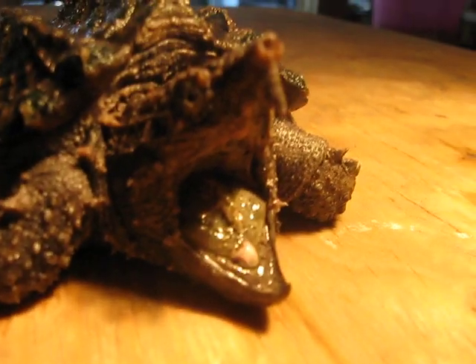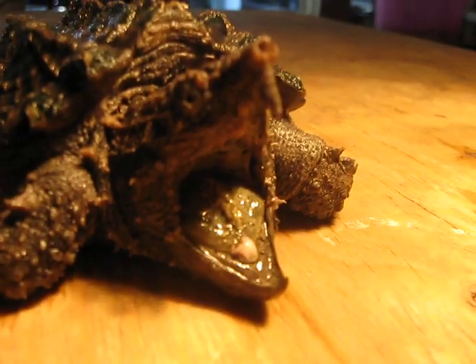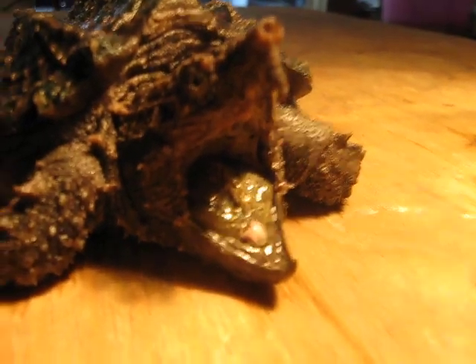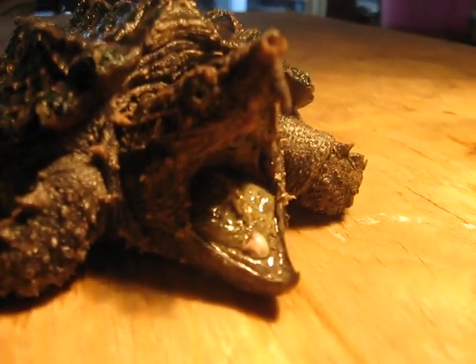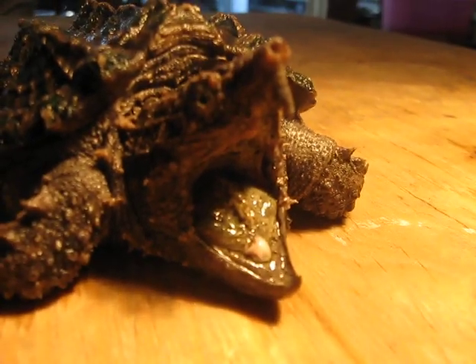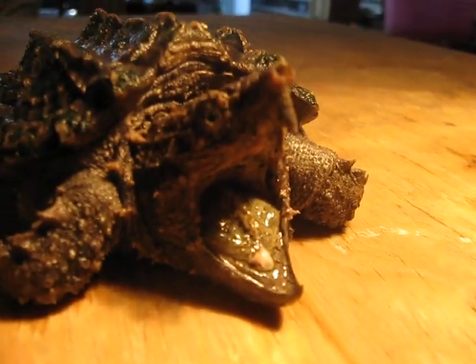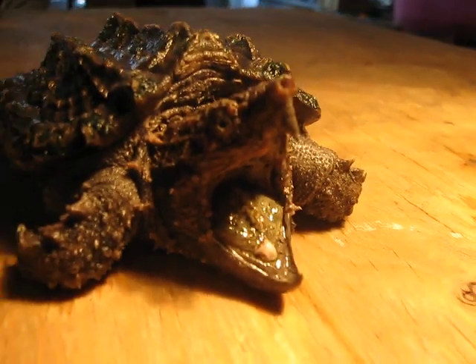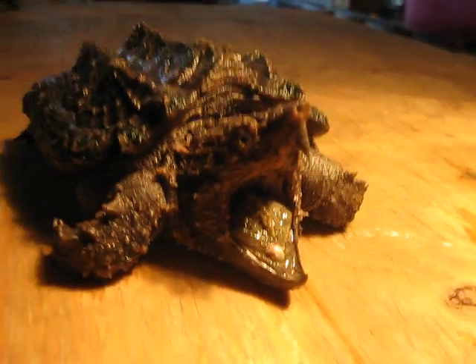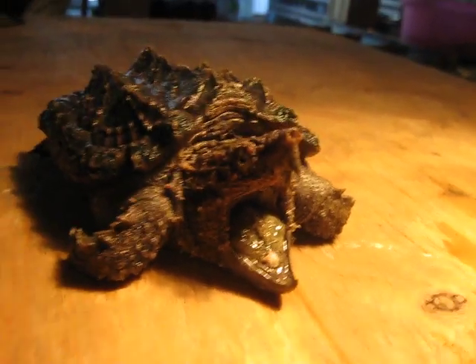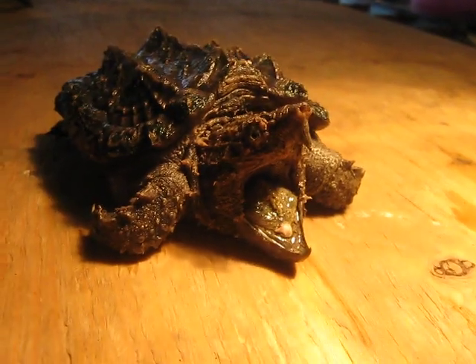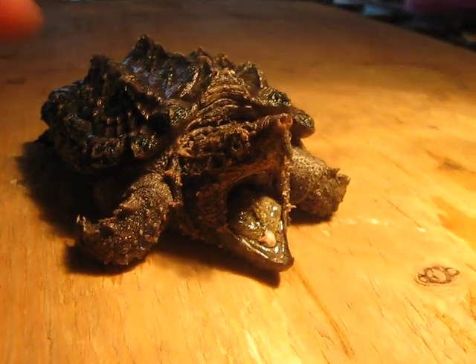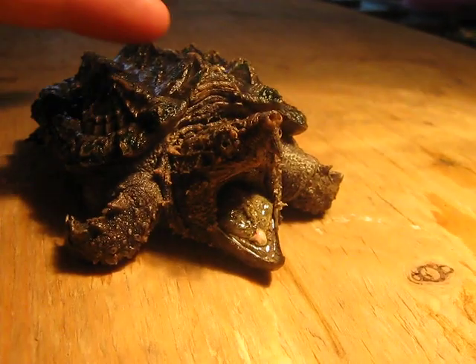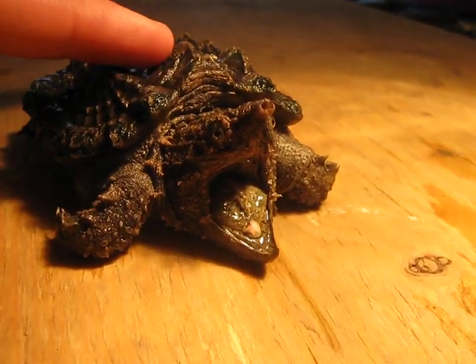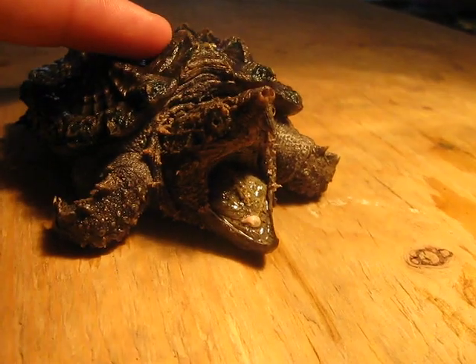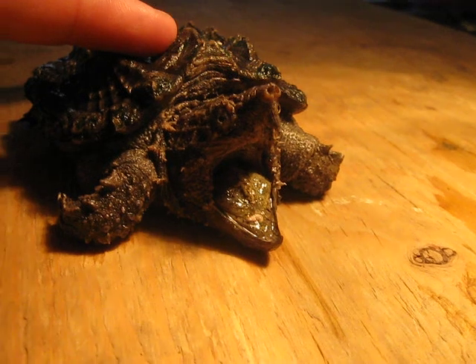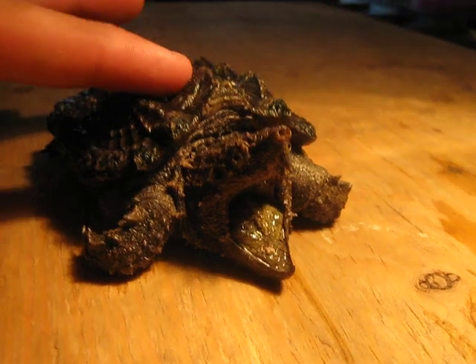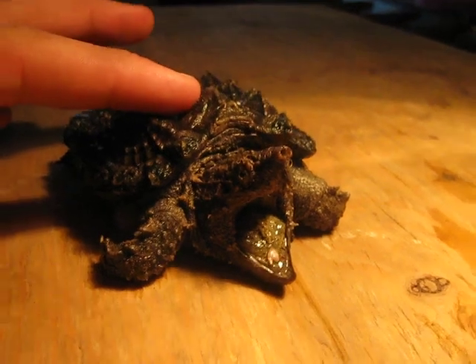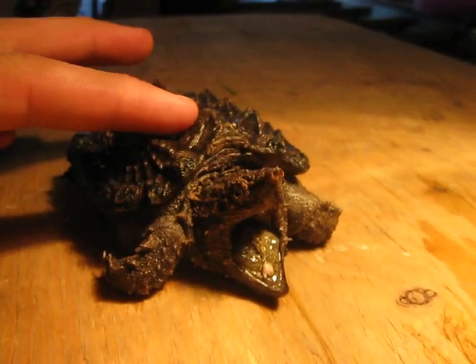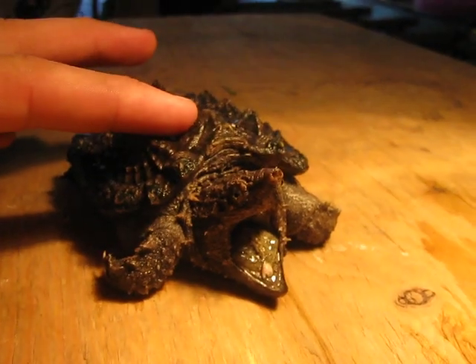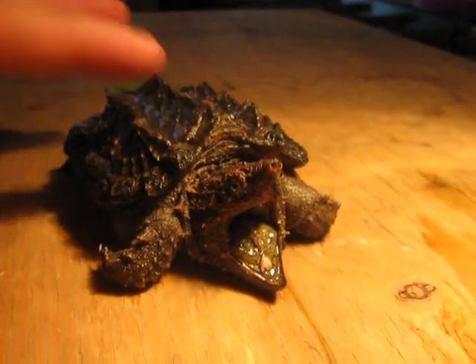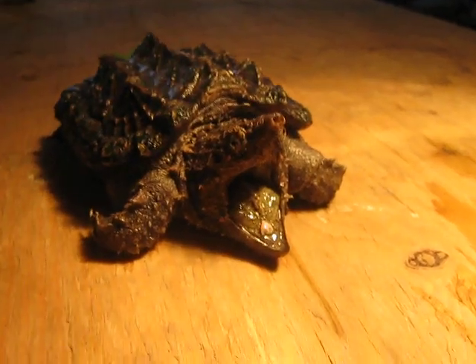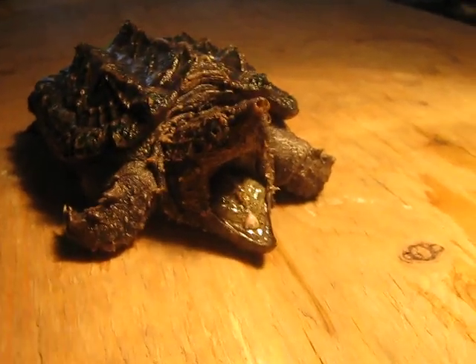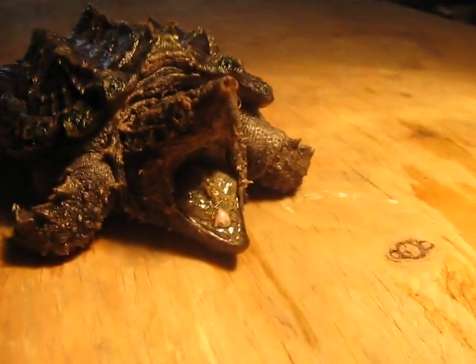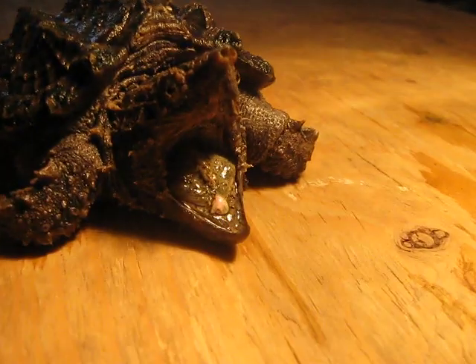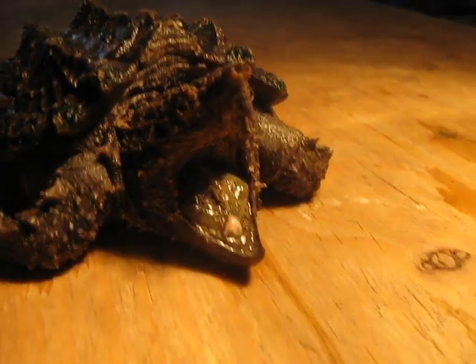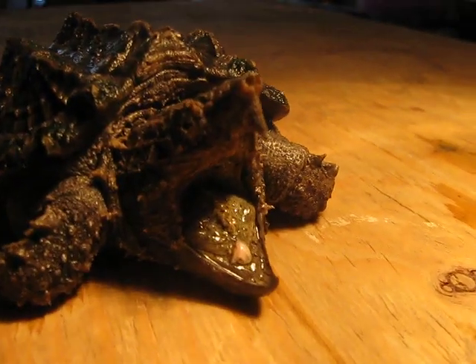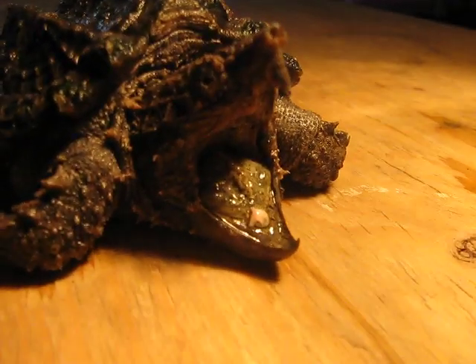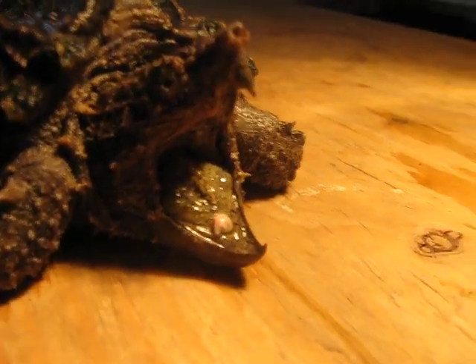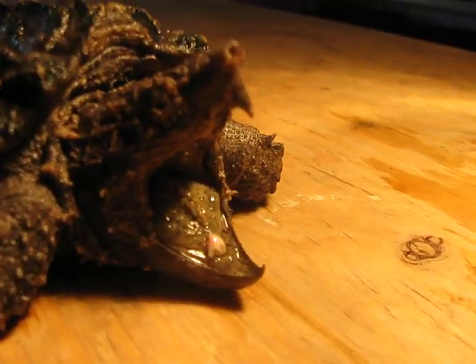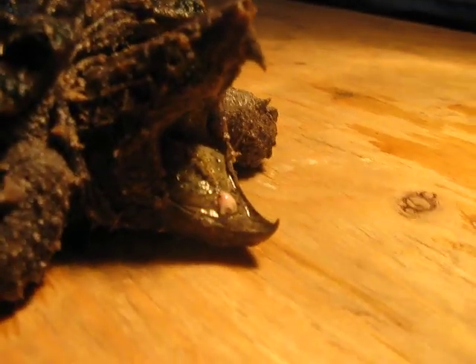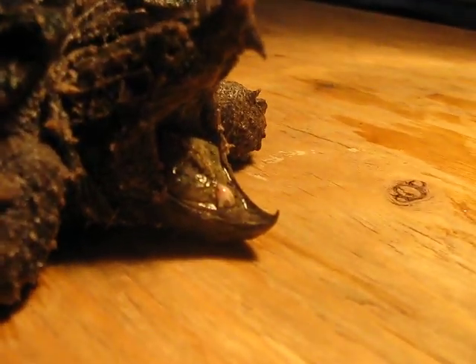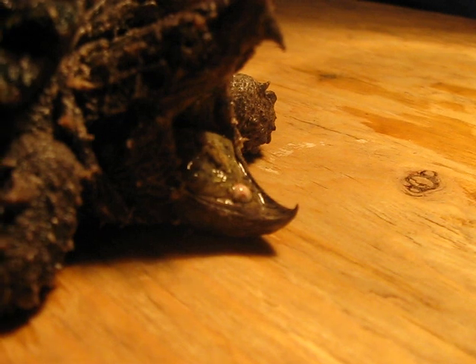Very strong, very powerful, but she's just a baby right now. You can see she's not very much bigger than my finger here. But still, she'd give a pretty powerful bite, because you can see their jaws are pretty strong.